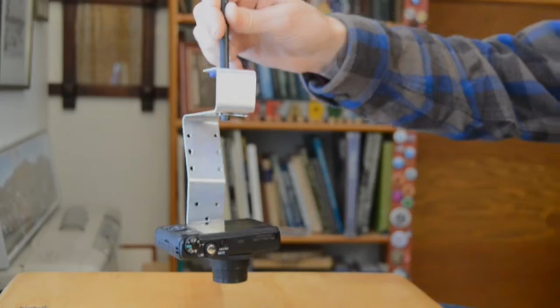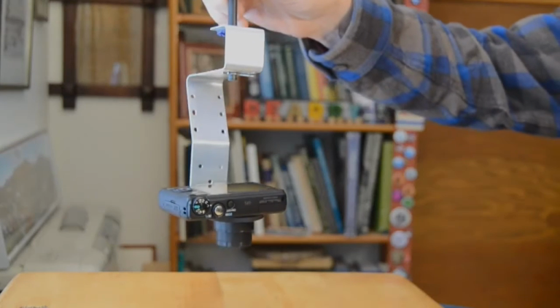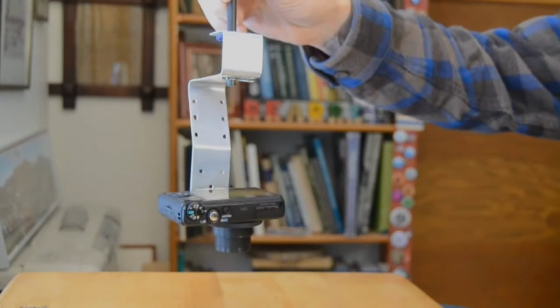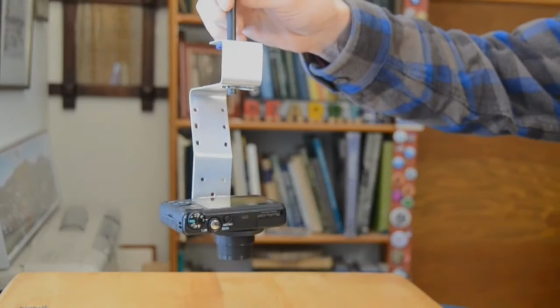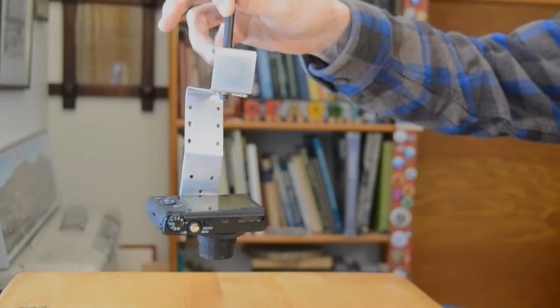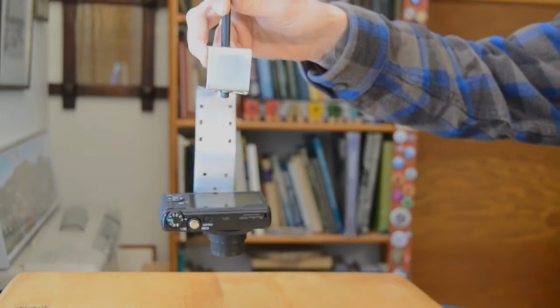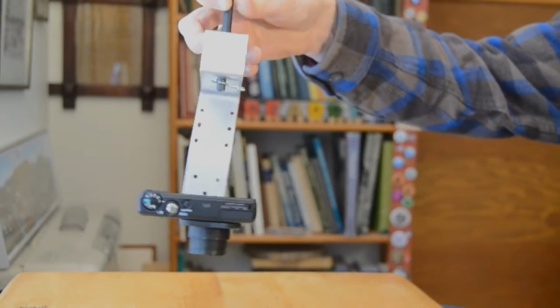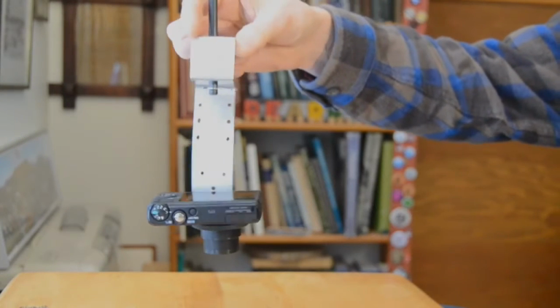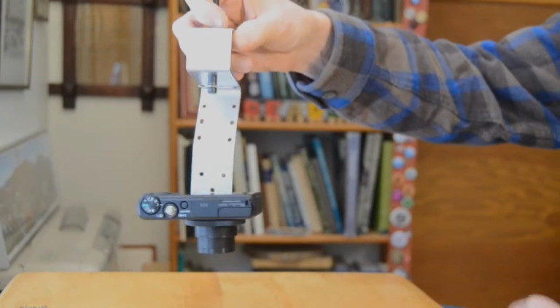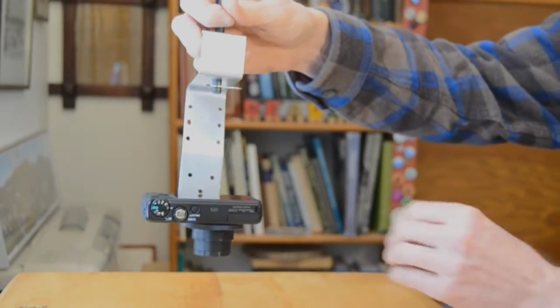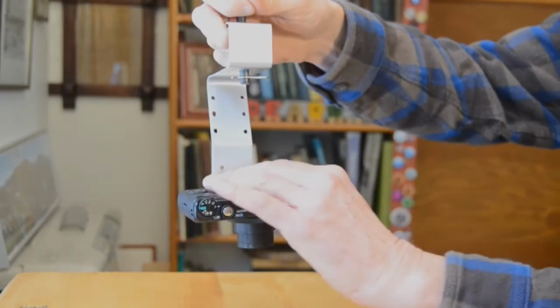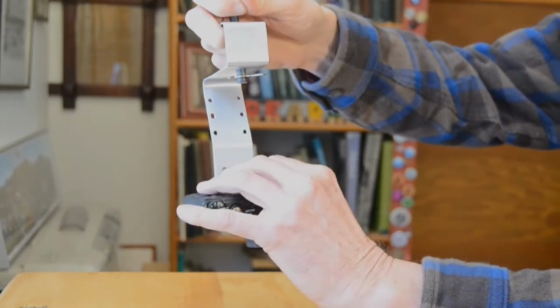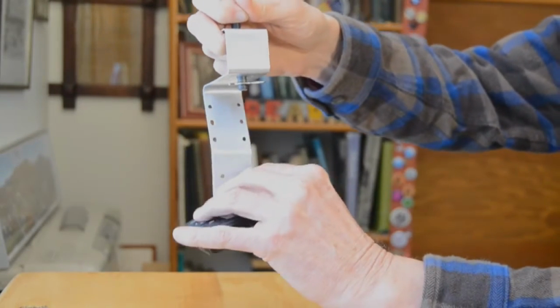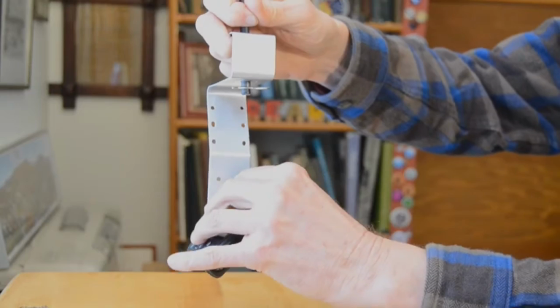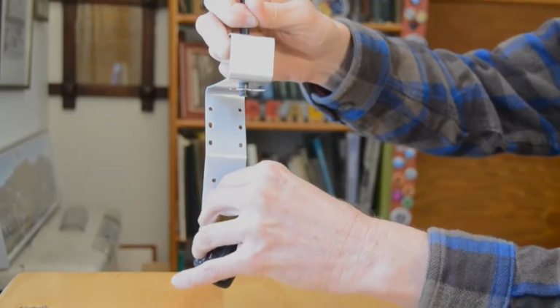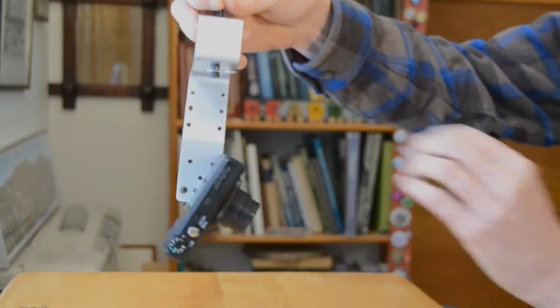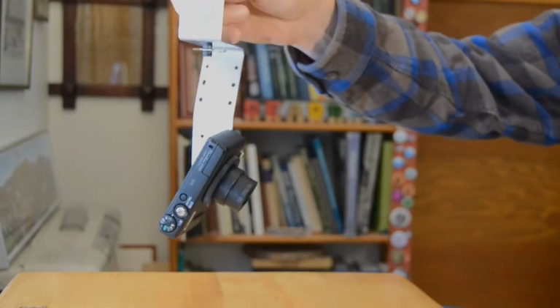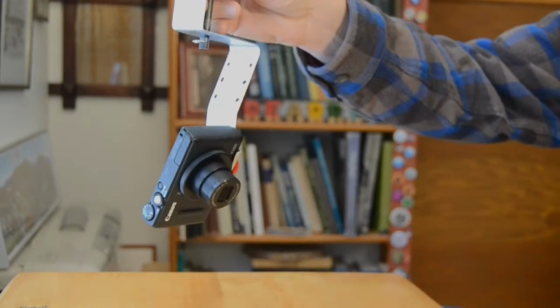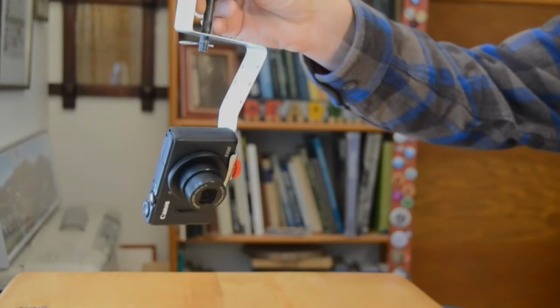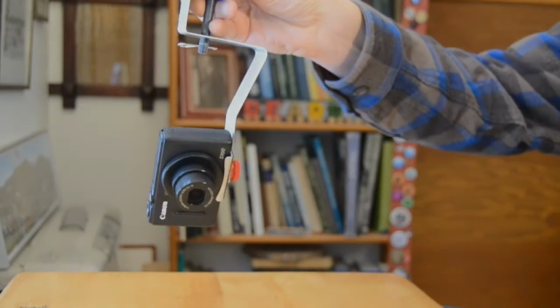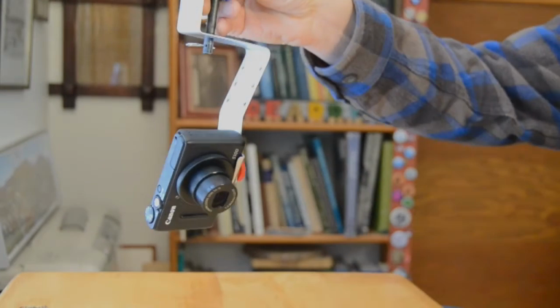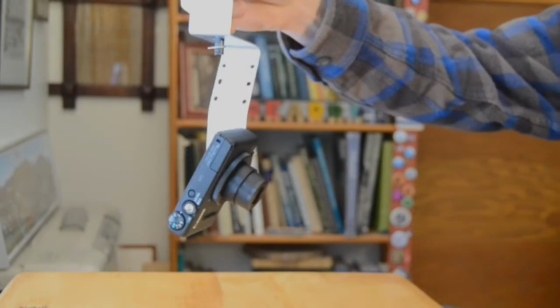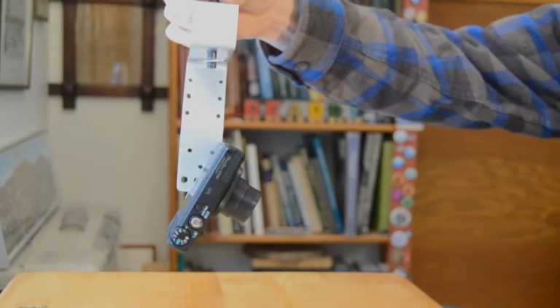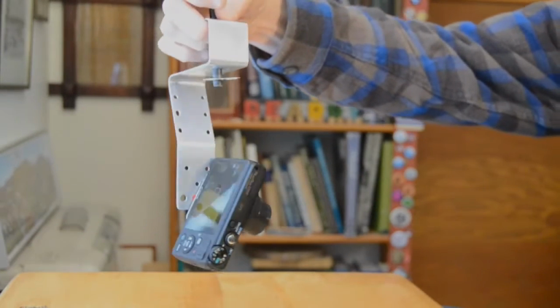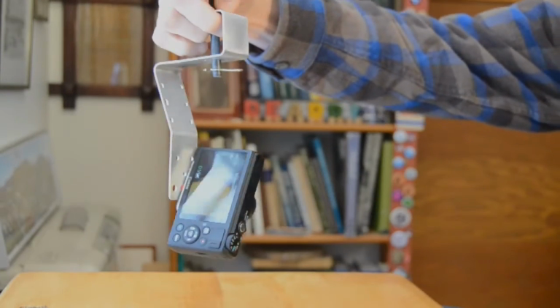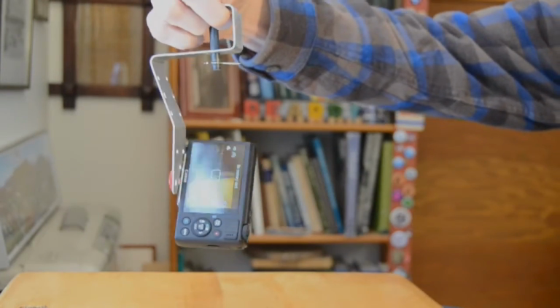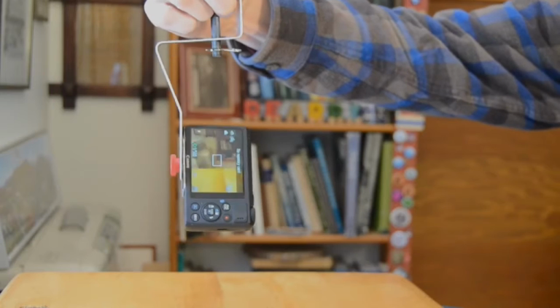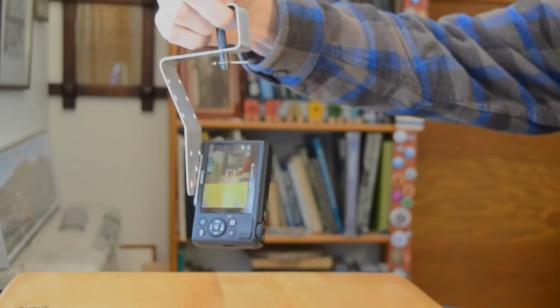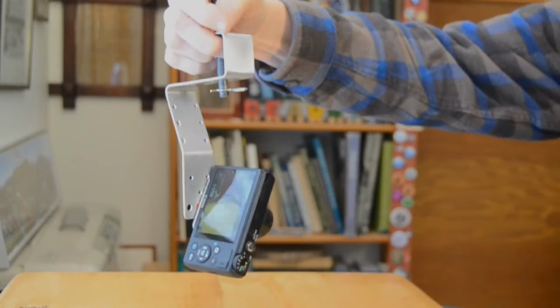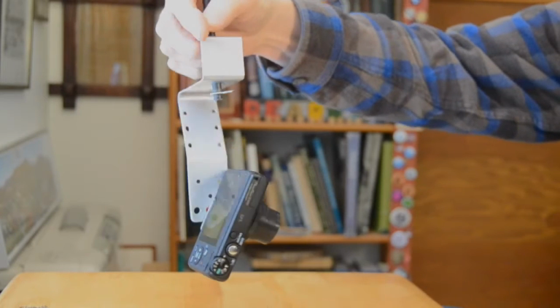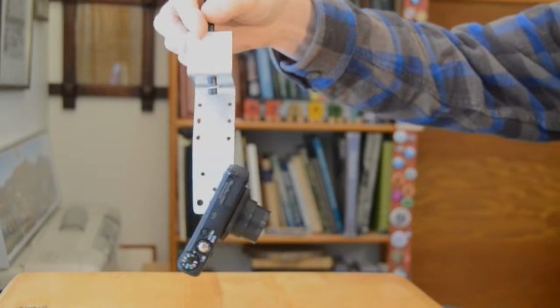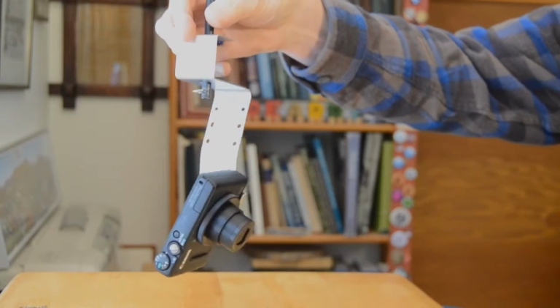This kite aerial photography rig is just a bent piece of aluminum and a thumbscrew. A picuvay or pendulum can be attached at the top. The camera is easily tilted for oblique aerial photos, but only in portrait mode, not landscape mode.